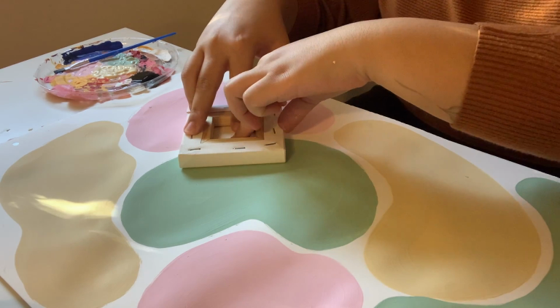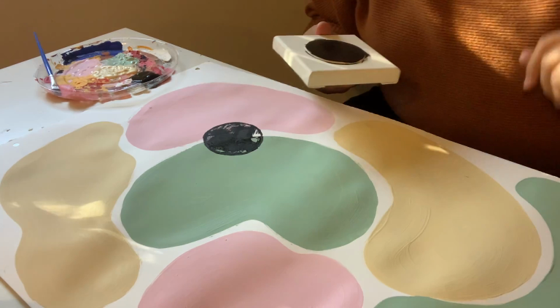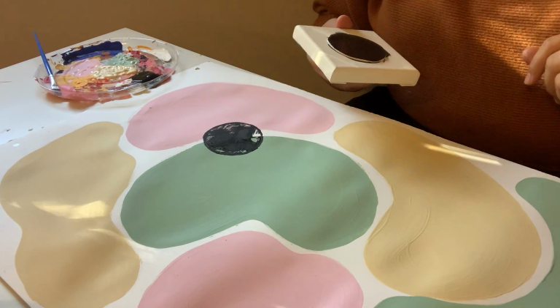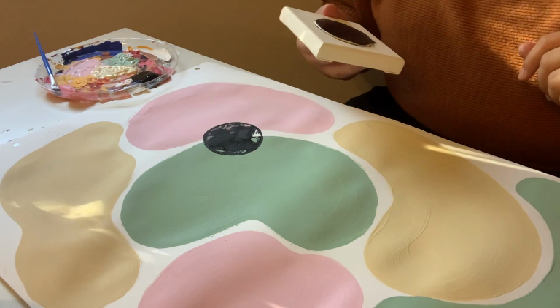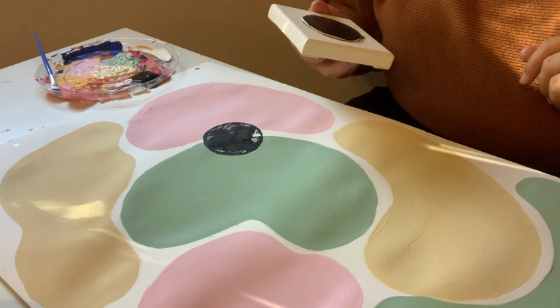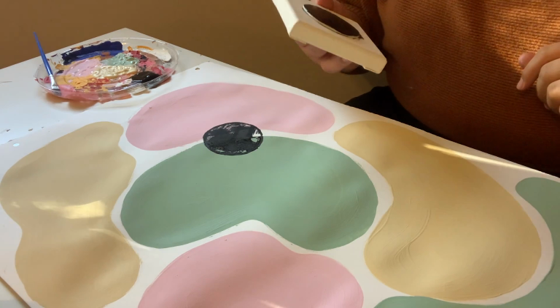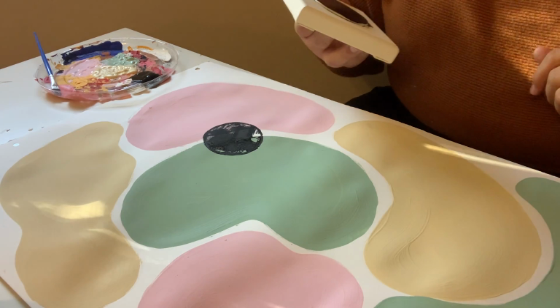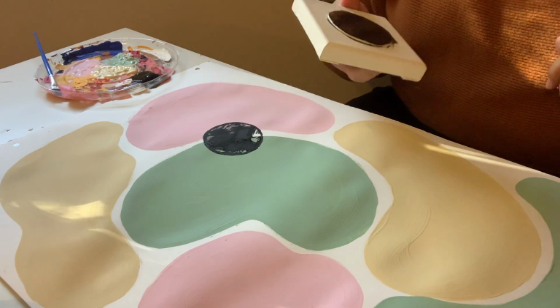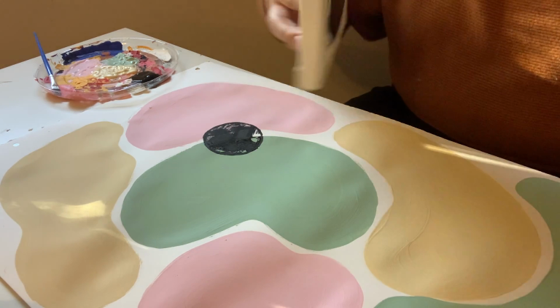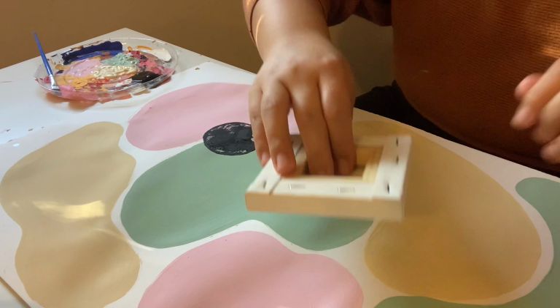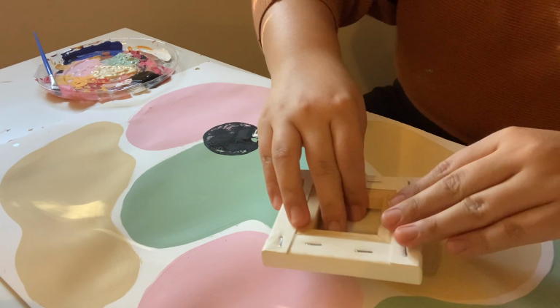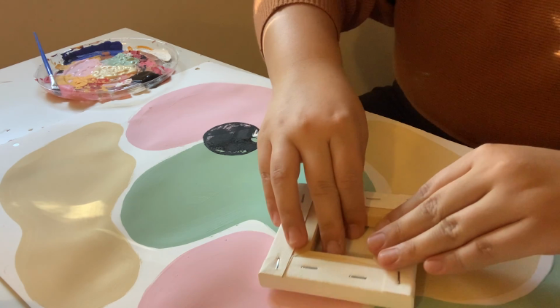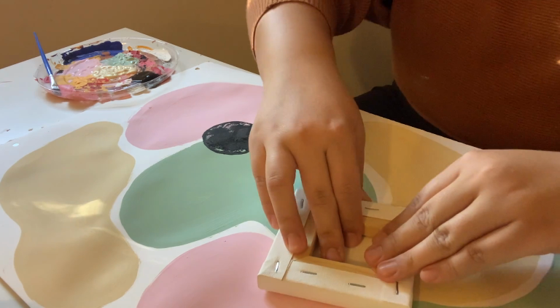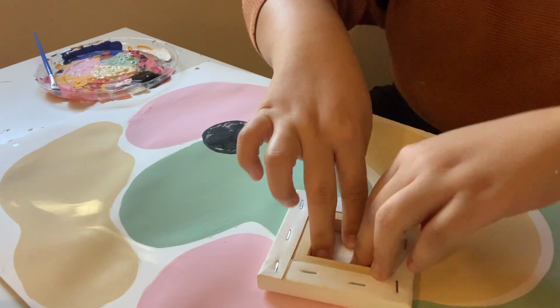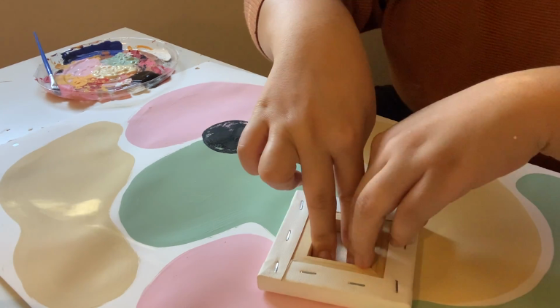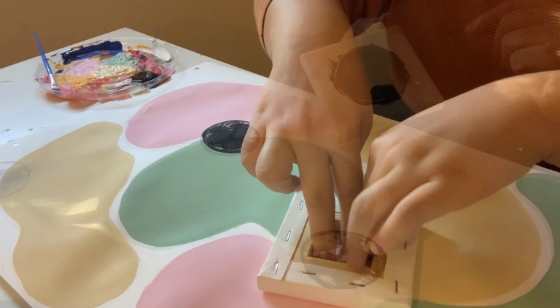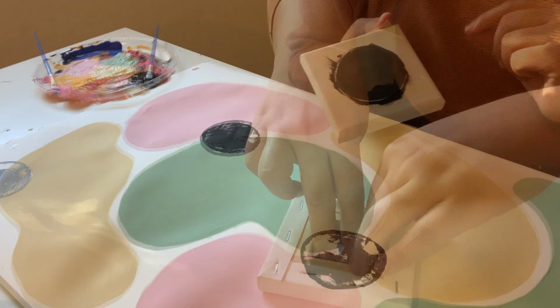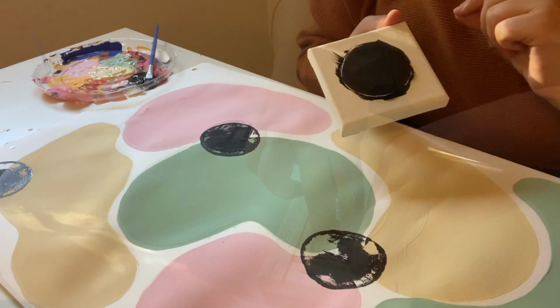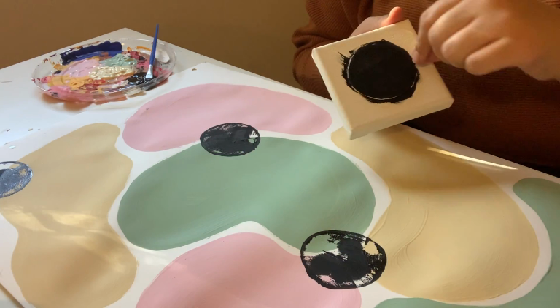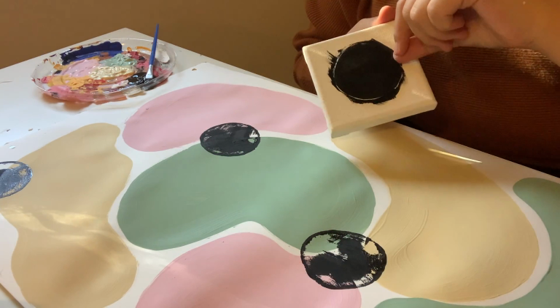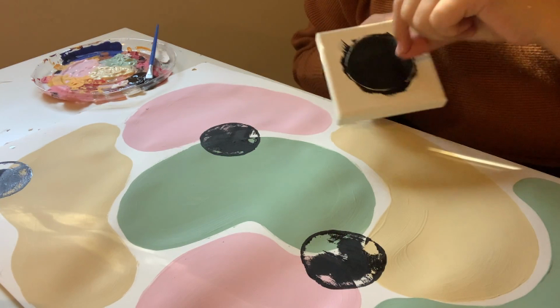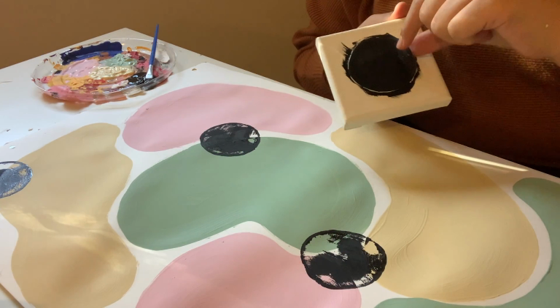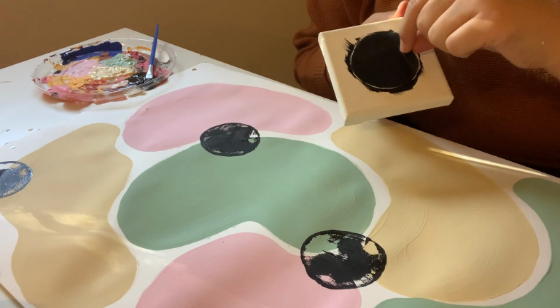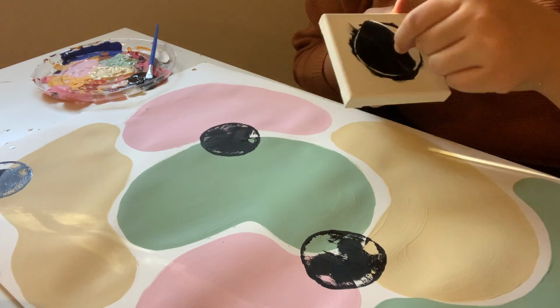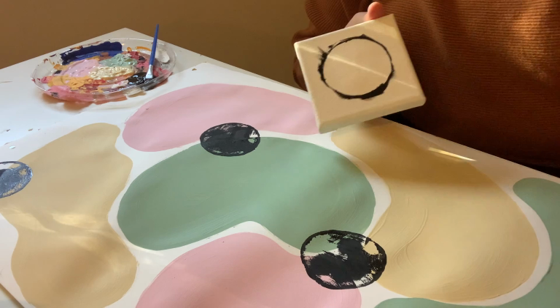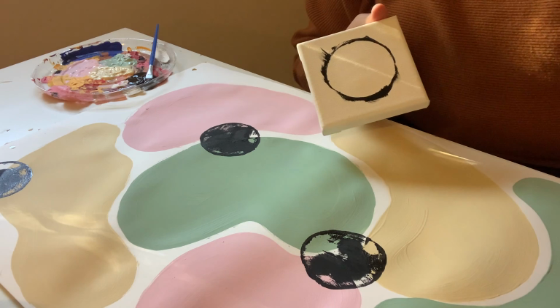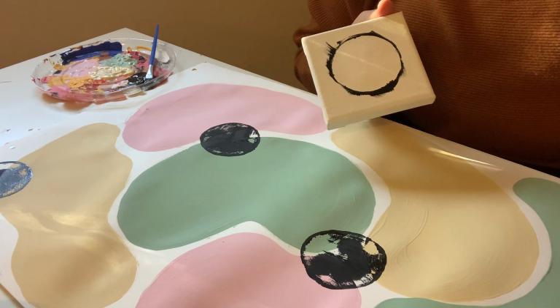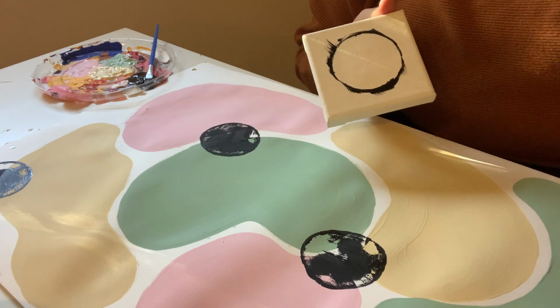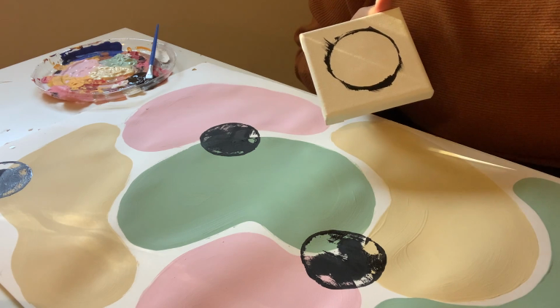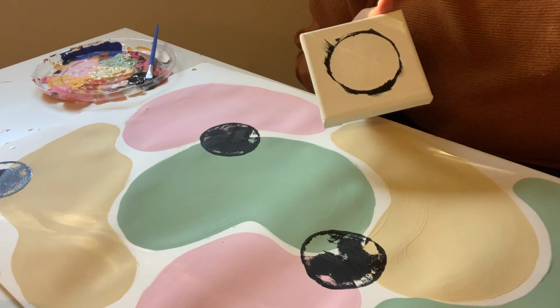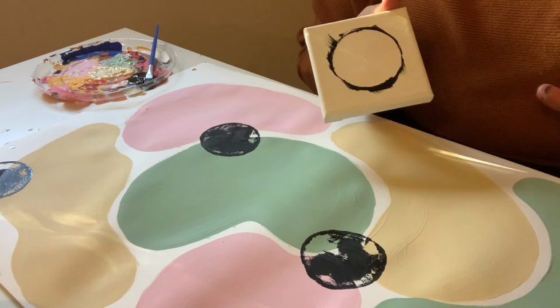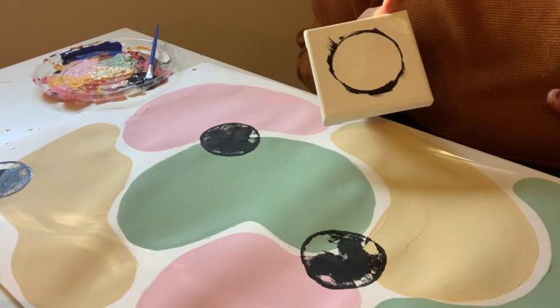You're going to repeat this process as many times as you'd like that shape on your piece. When you're ready, you're just going to take that piece, peel it right off, and move on to your next shape.